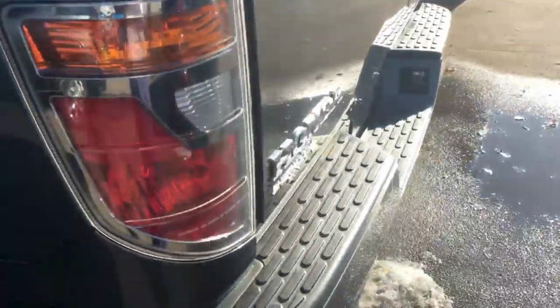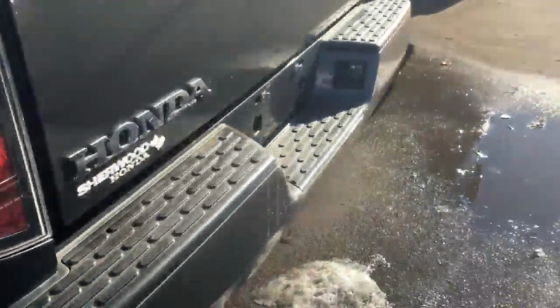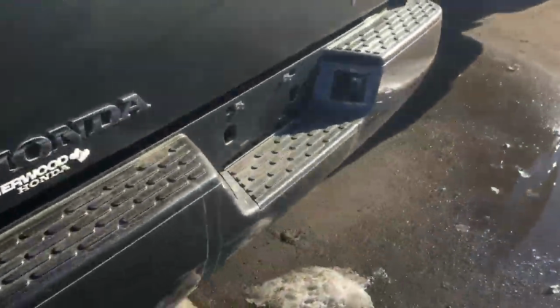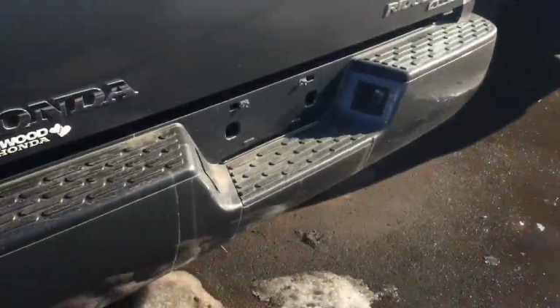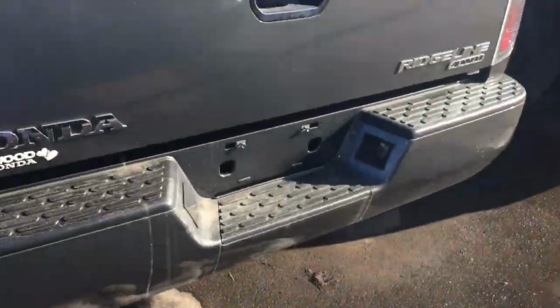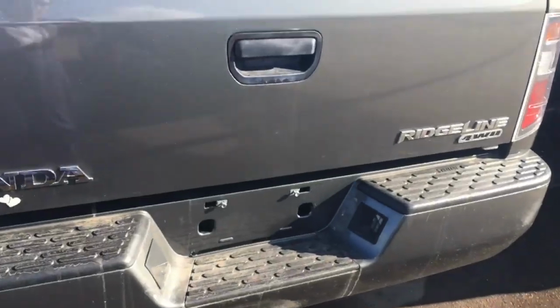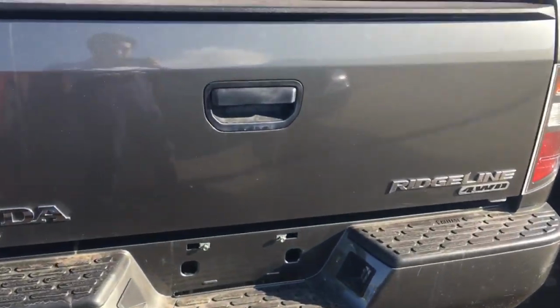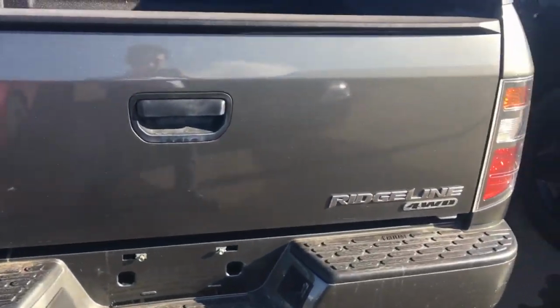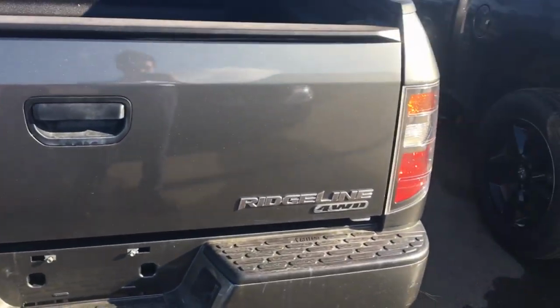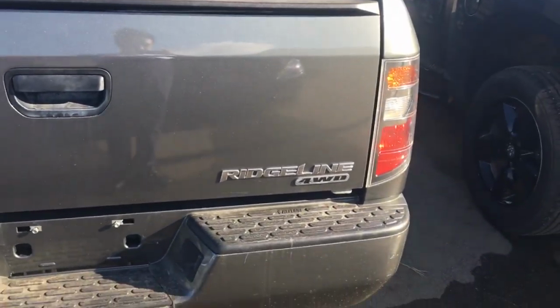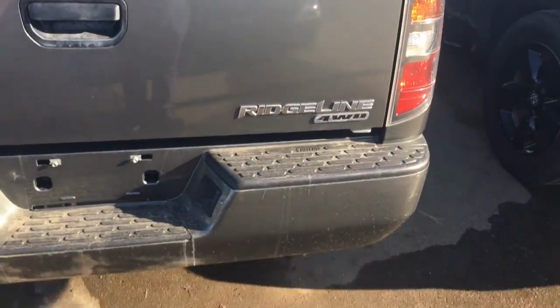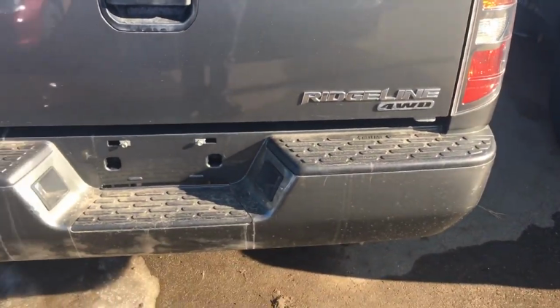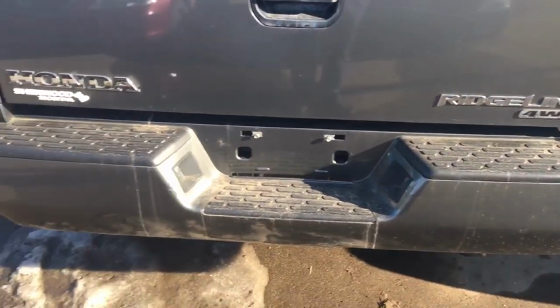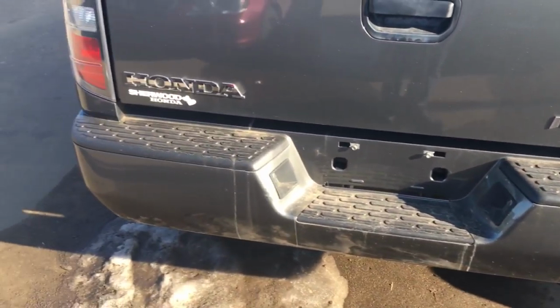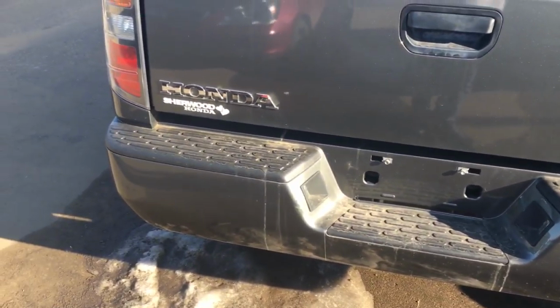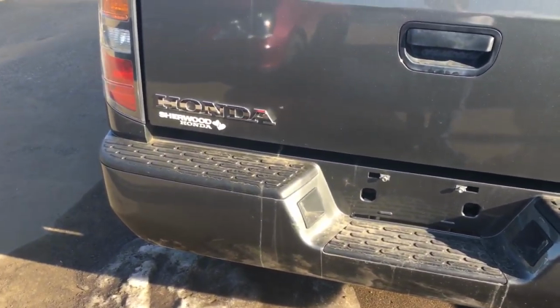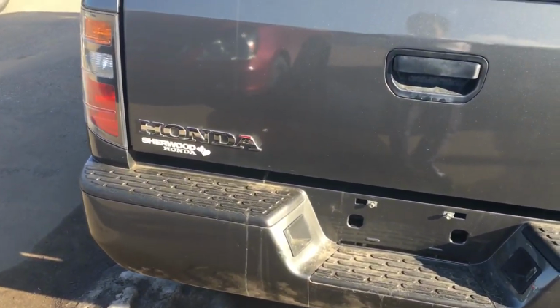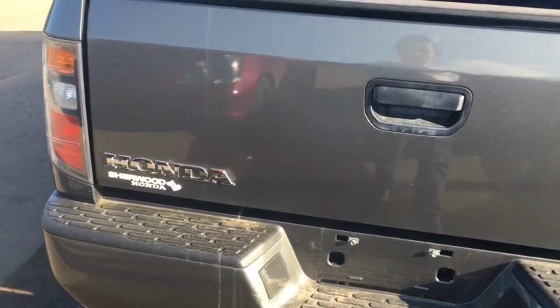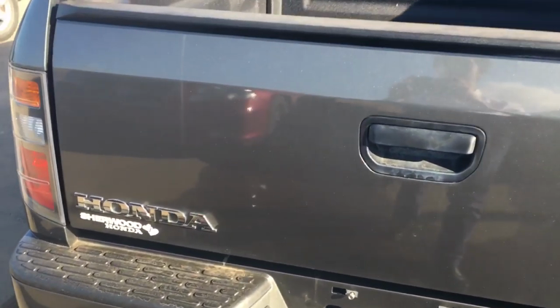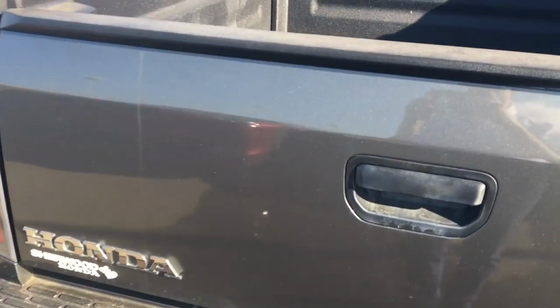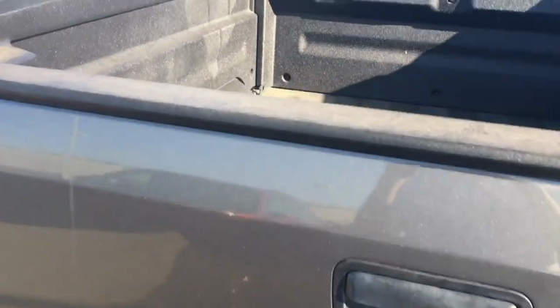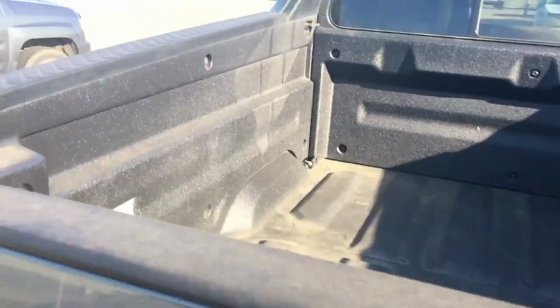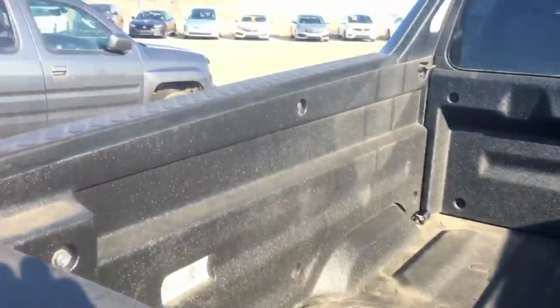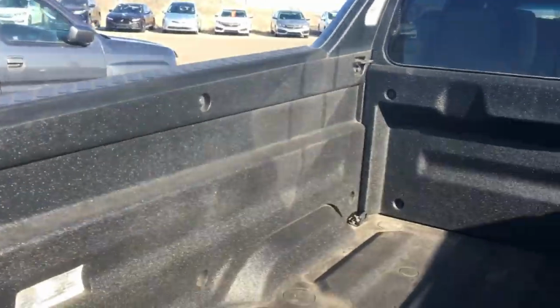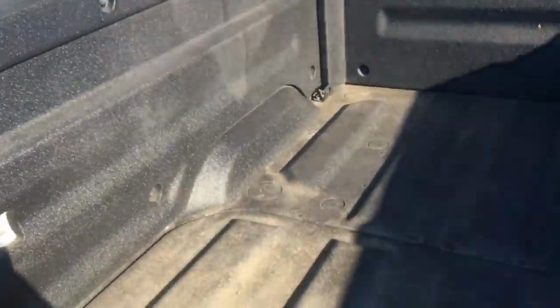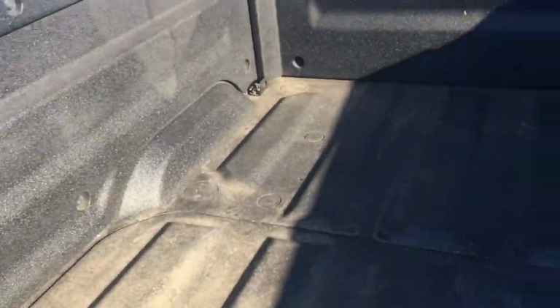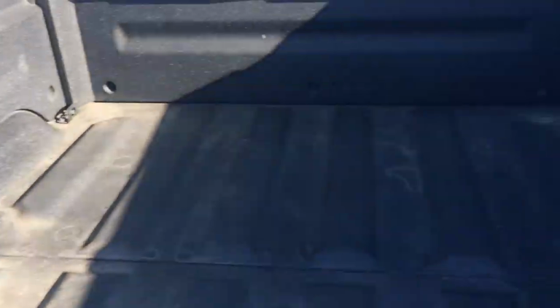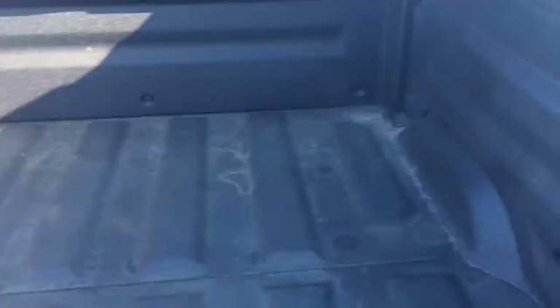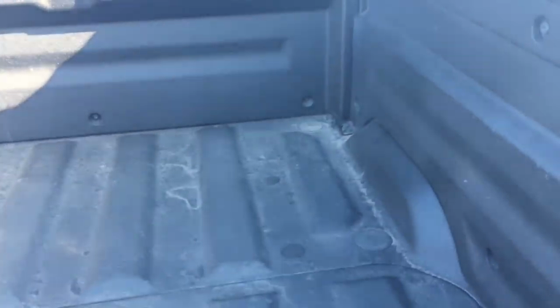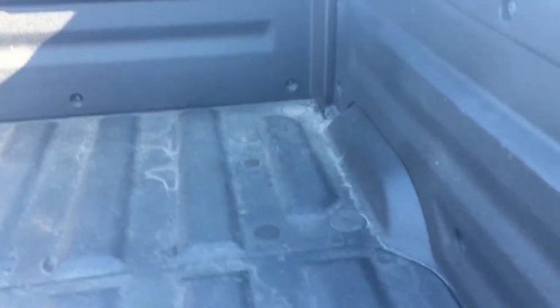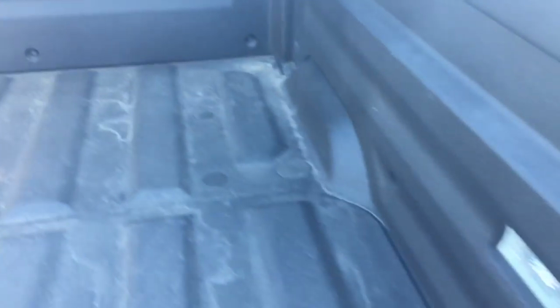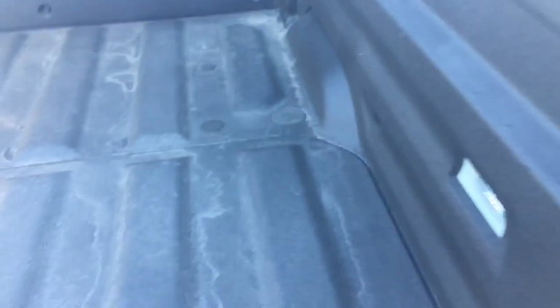Check out the back tailgate, still in good condition. No bumps or anything like that. Back of the truck bed is still good.